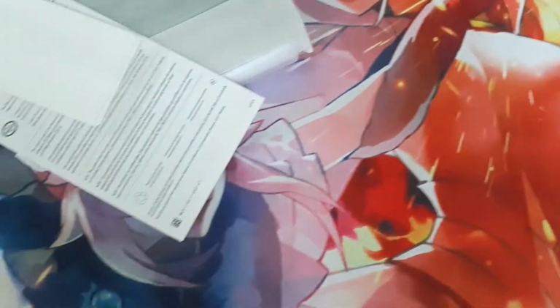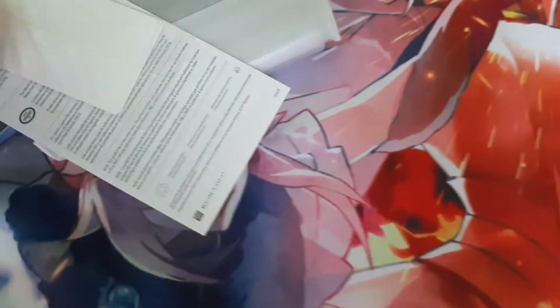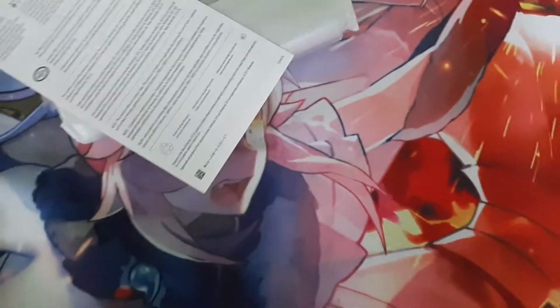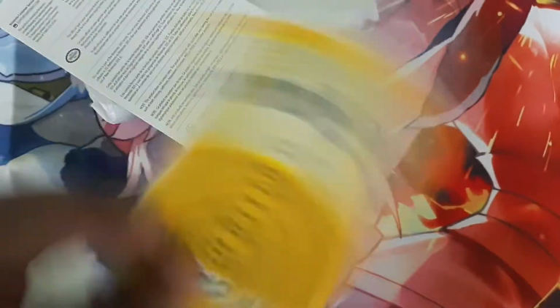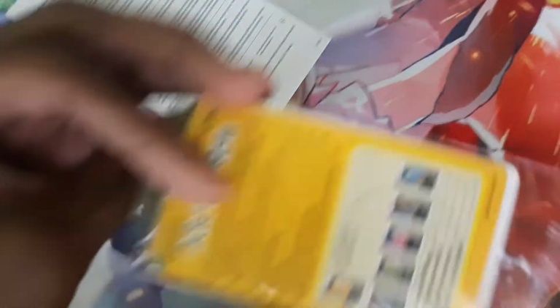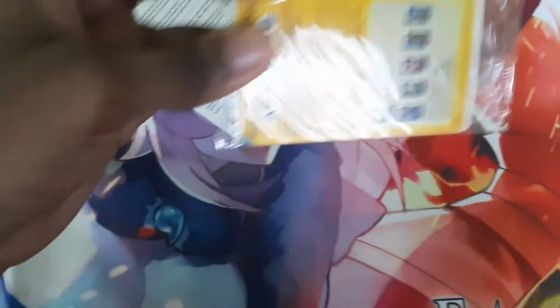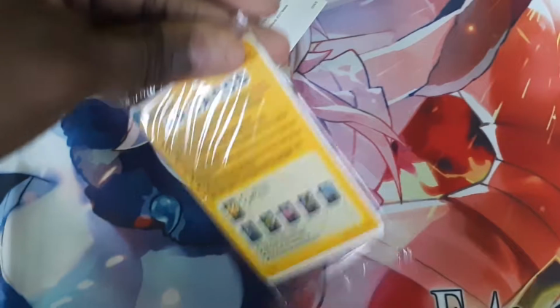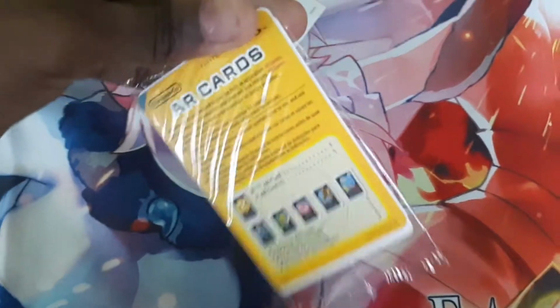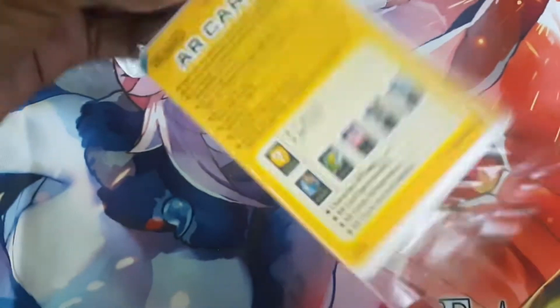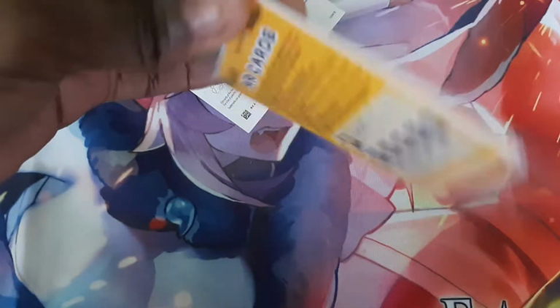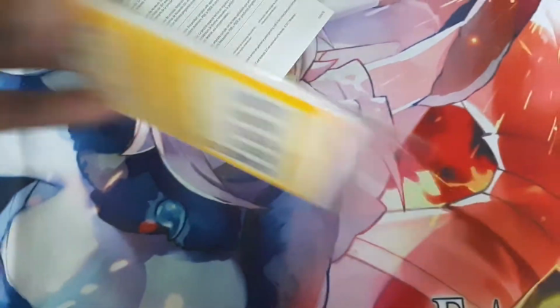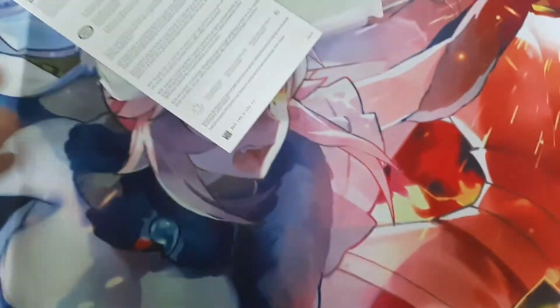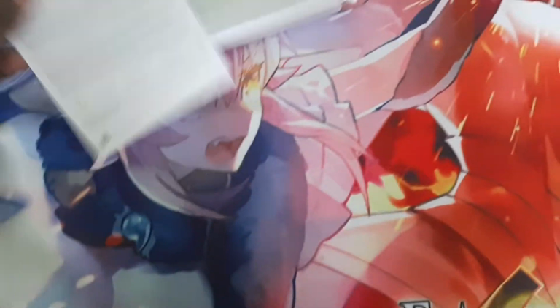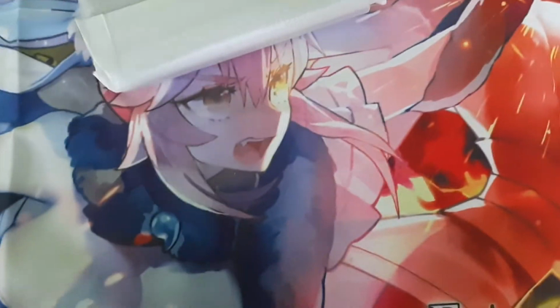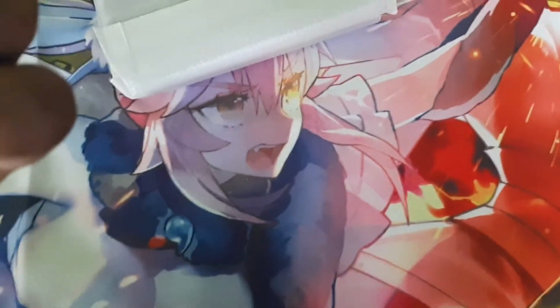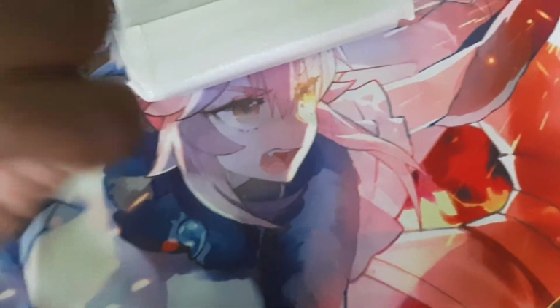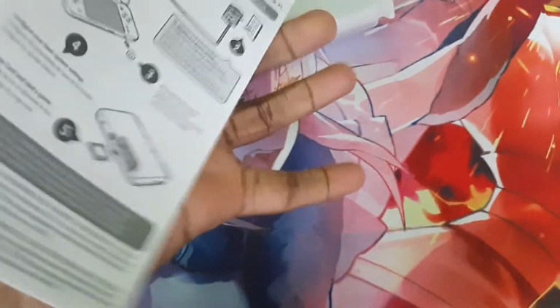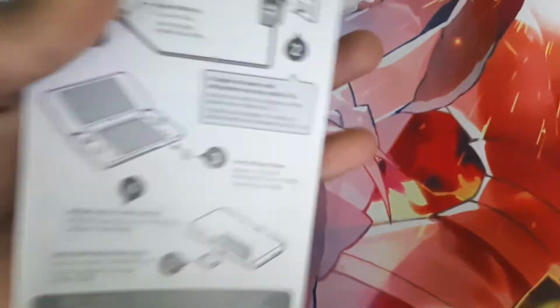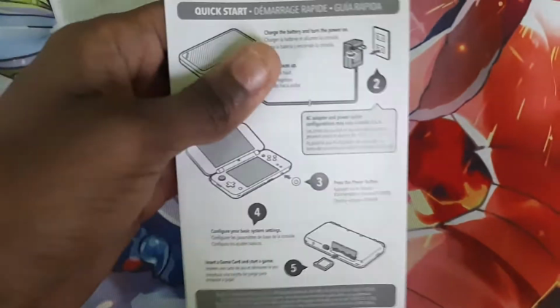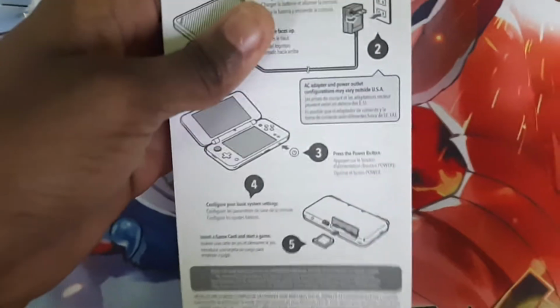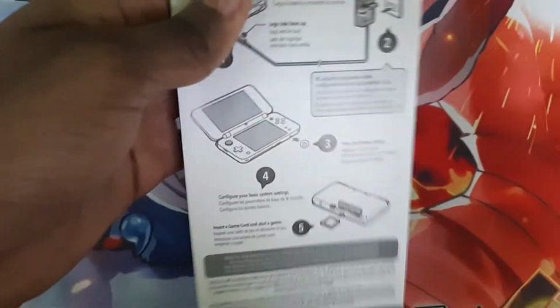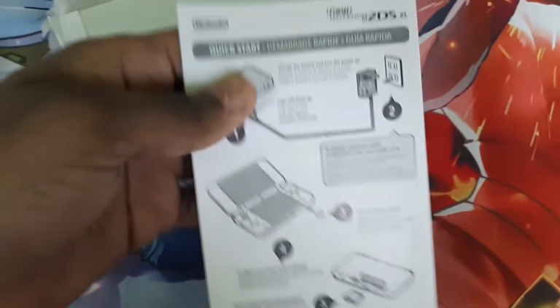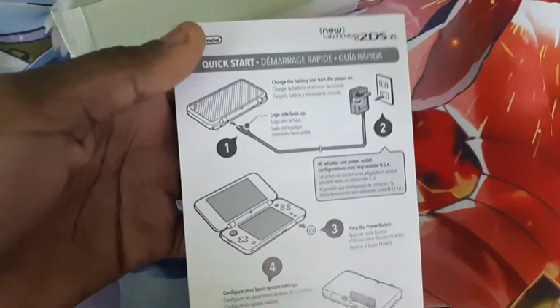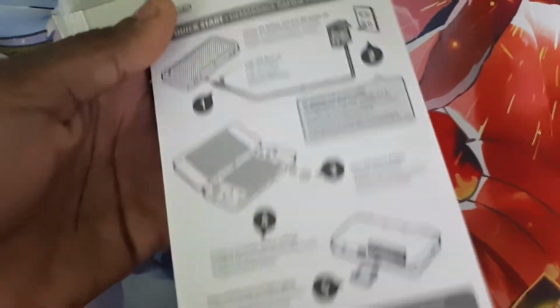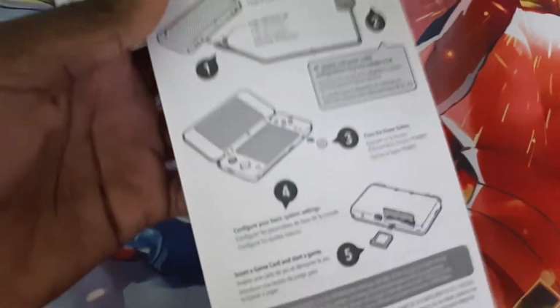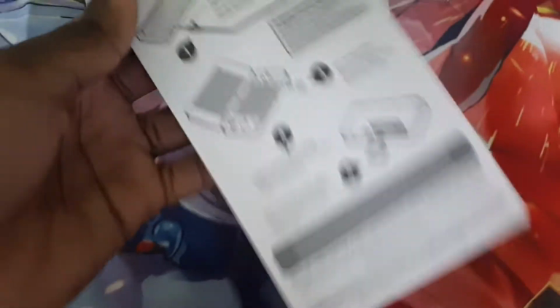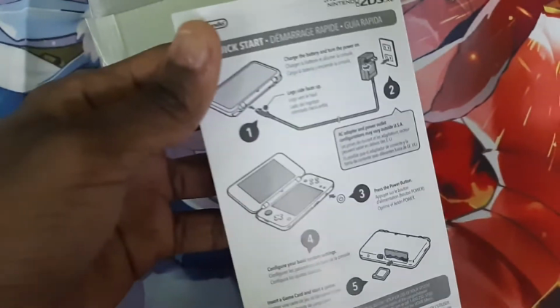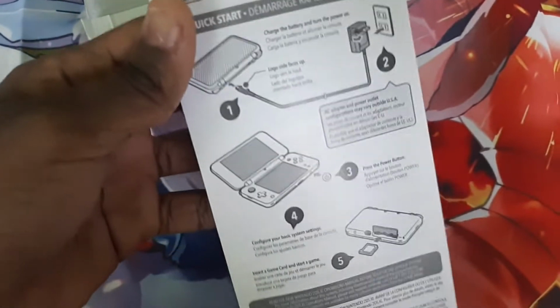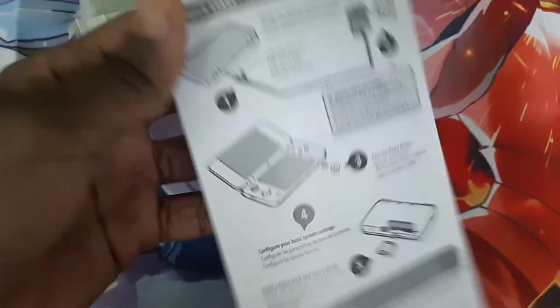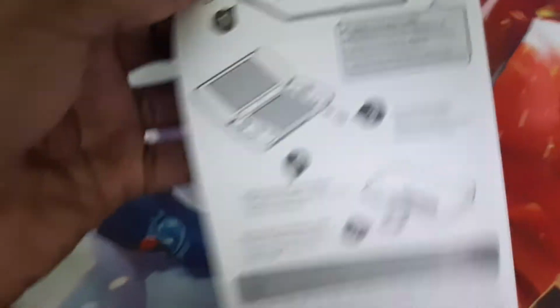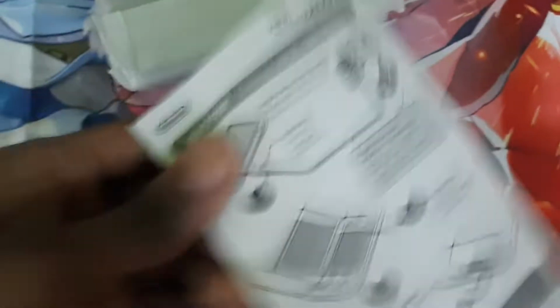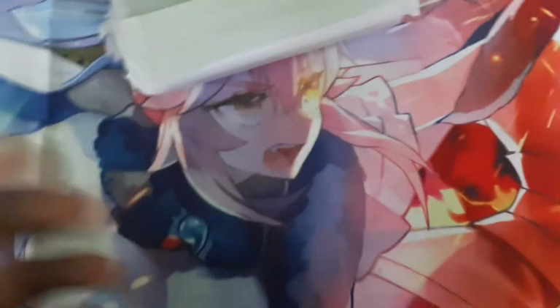We got some AR cards. Do you really want these AR cards? We also got instructions. If you are stupid enough not to know how a DS works, this is what you have this for.